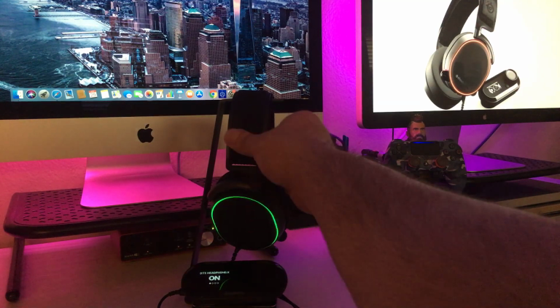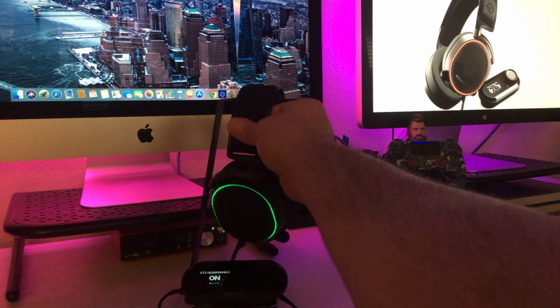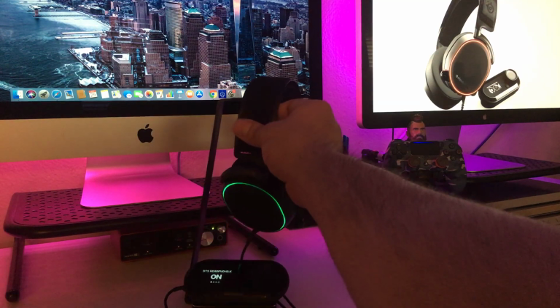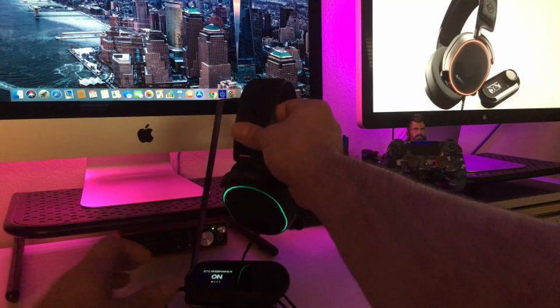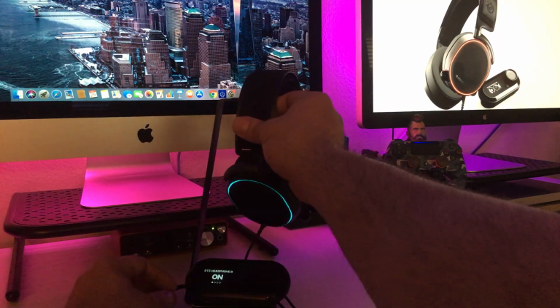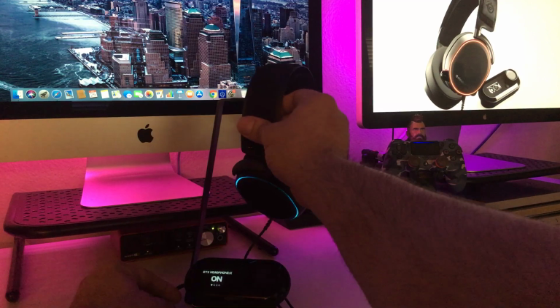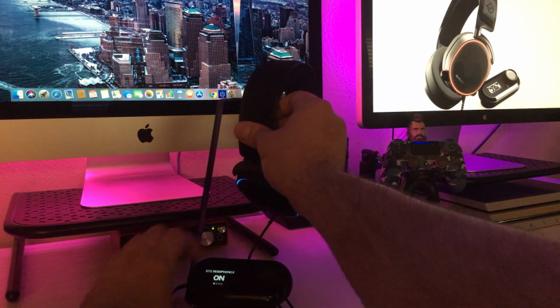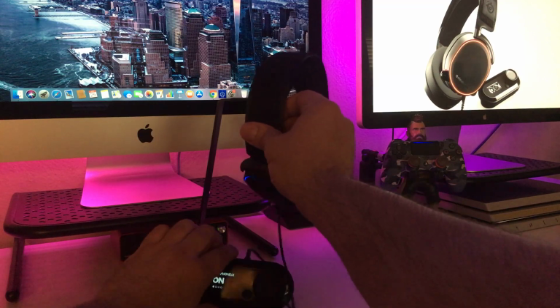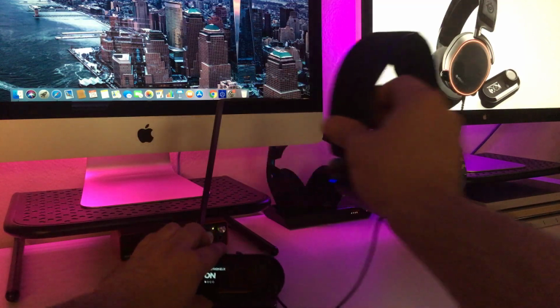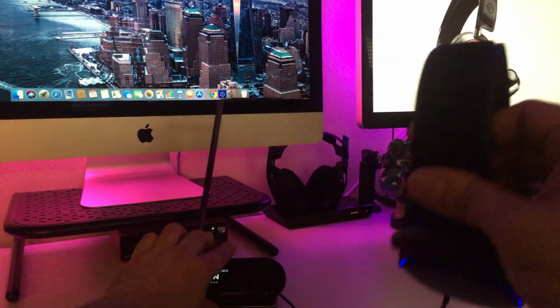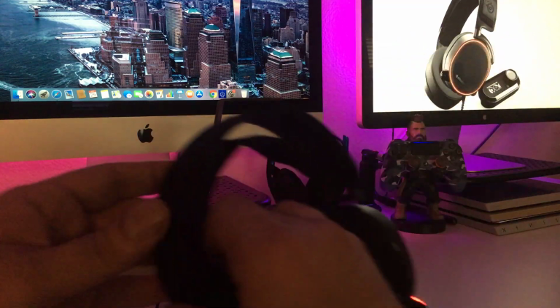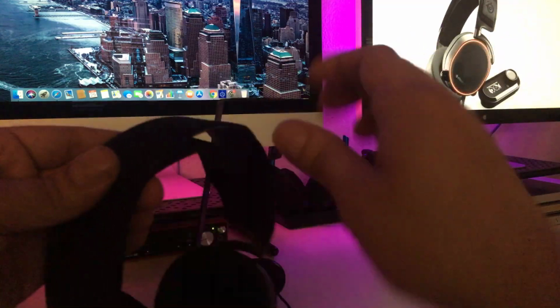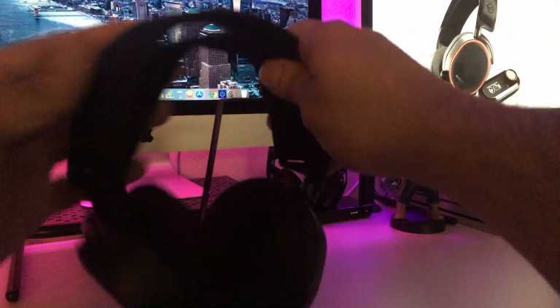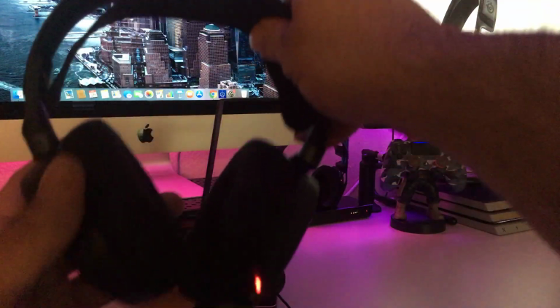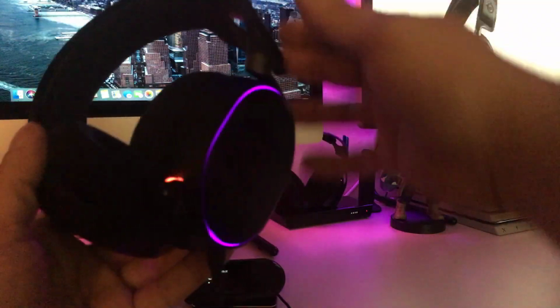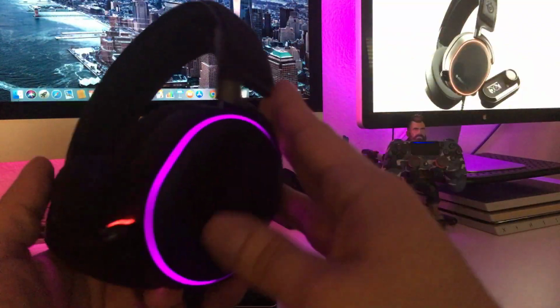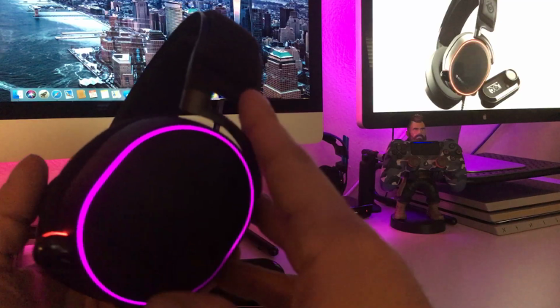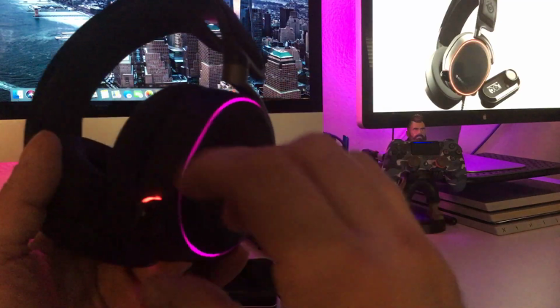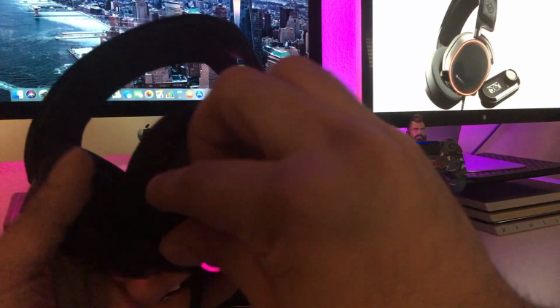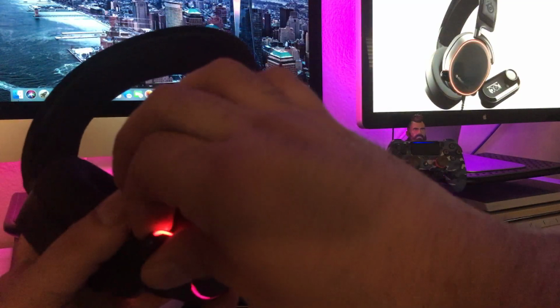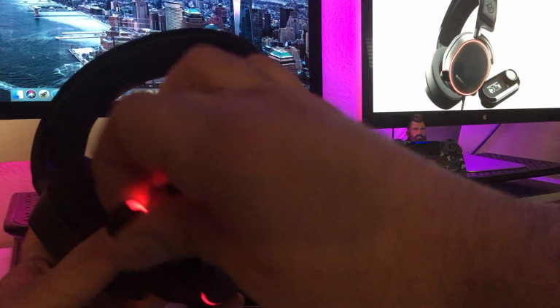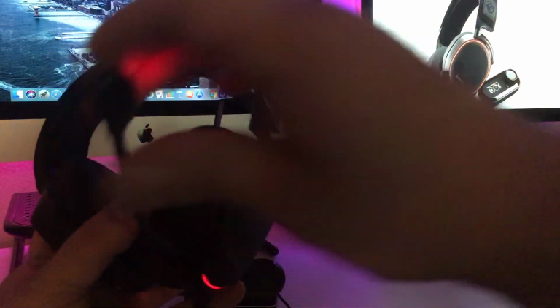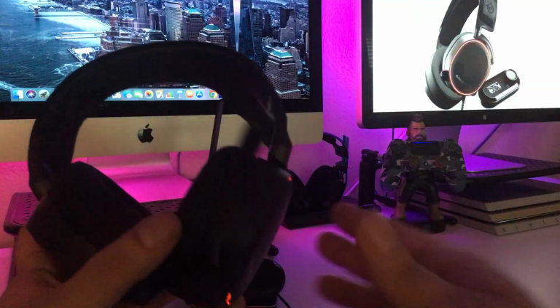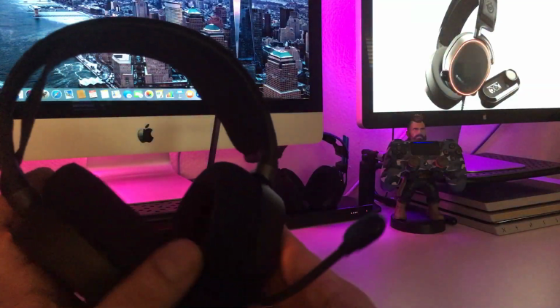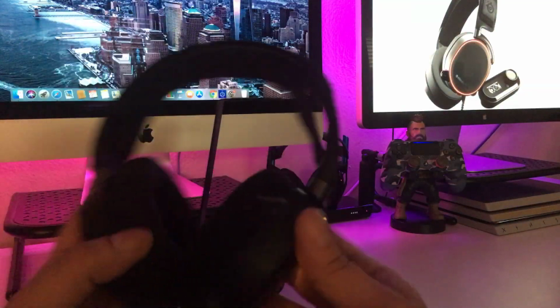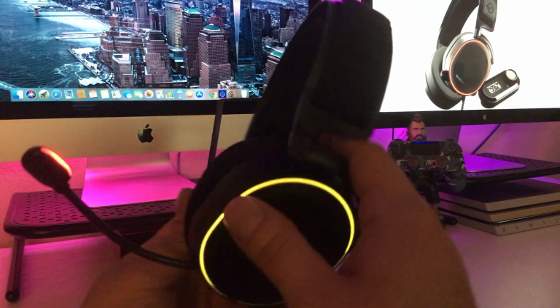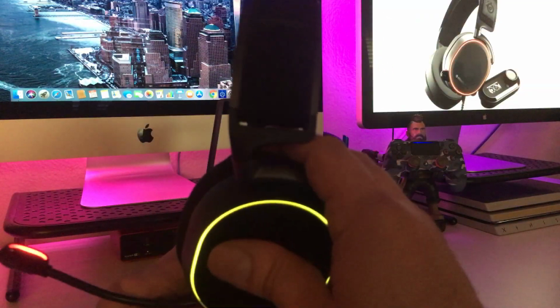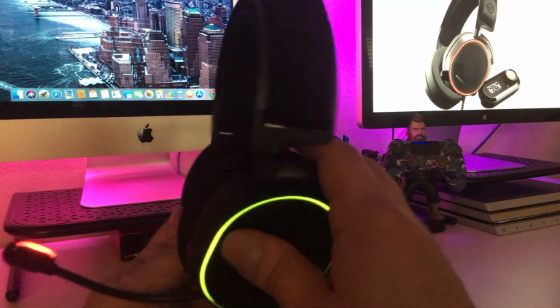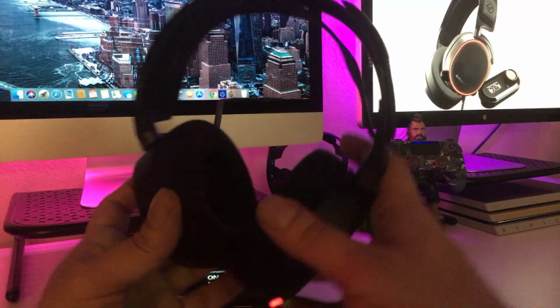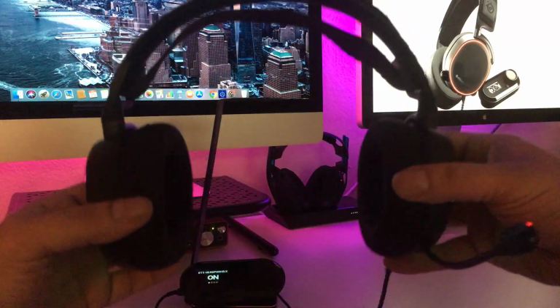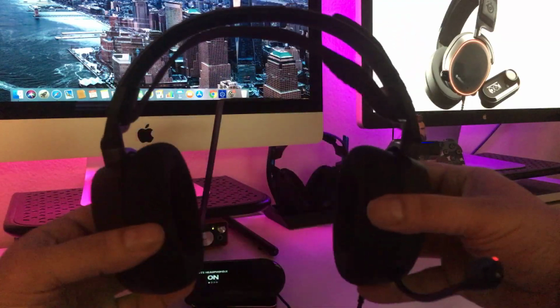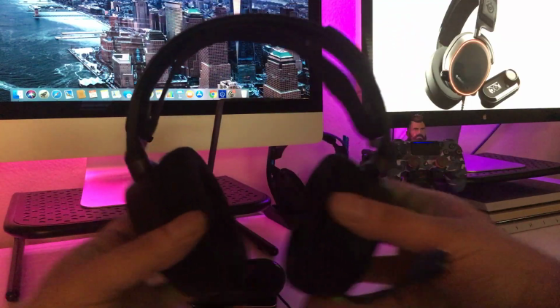Check this bad boy out. Give you a closer look — right here this is the mic, it pops in and out. Check it out, just pop that out right there. Ready to go. Boom, put it on your head — very comfortable.